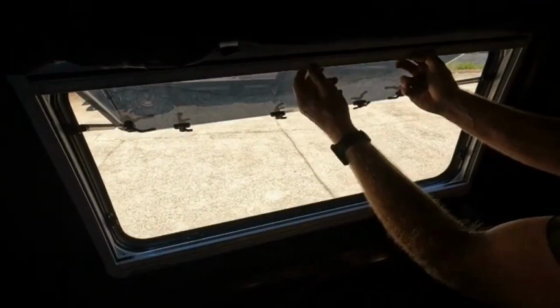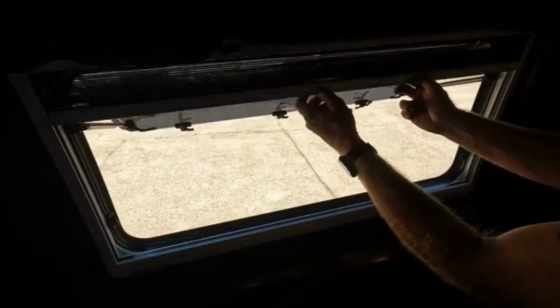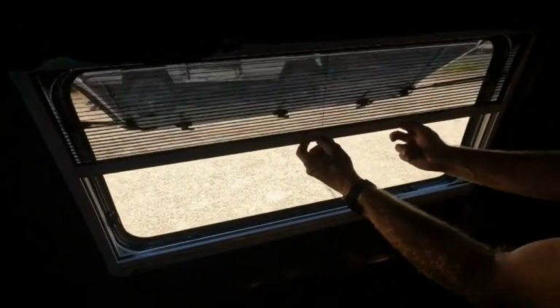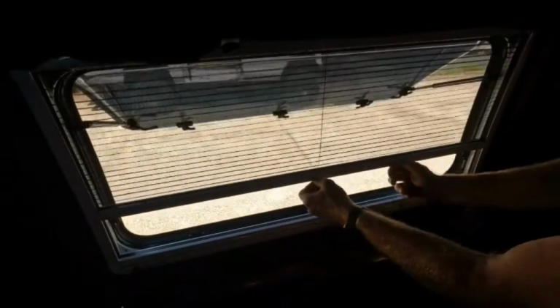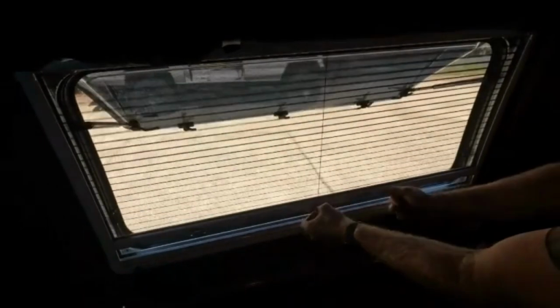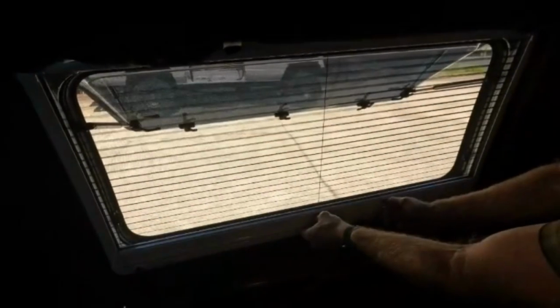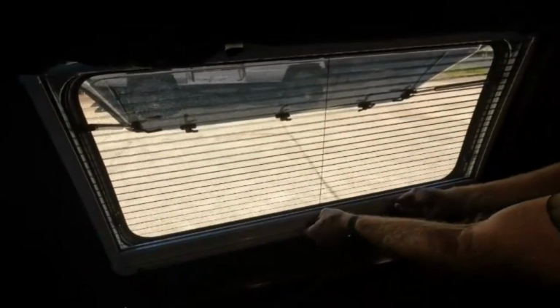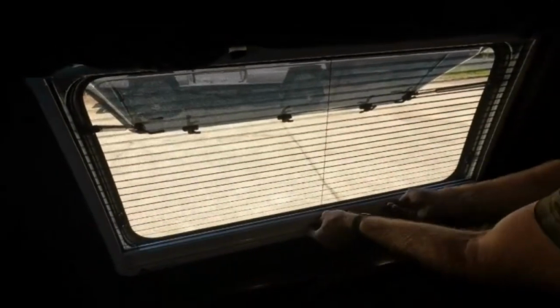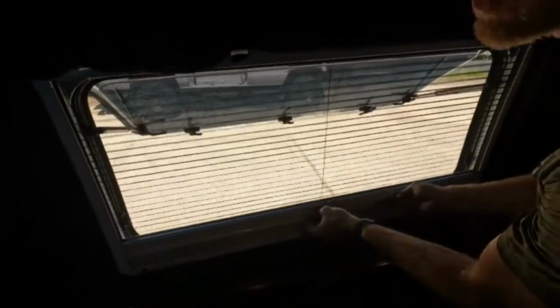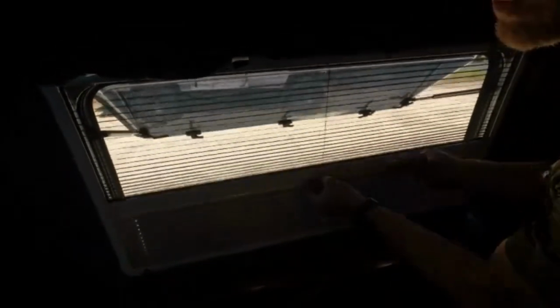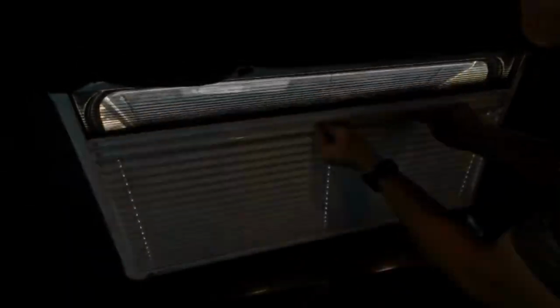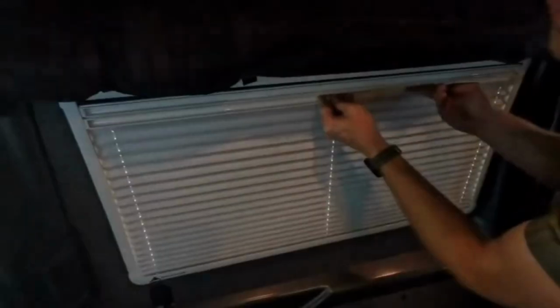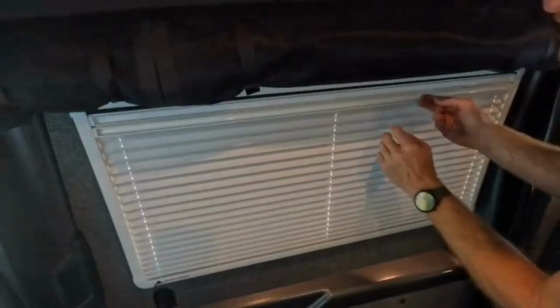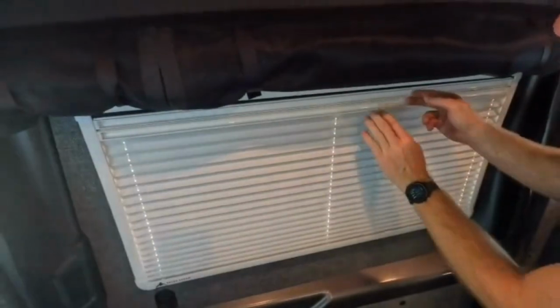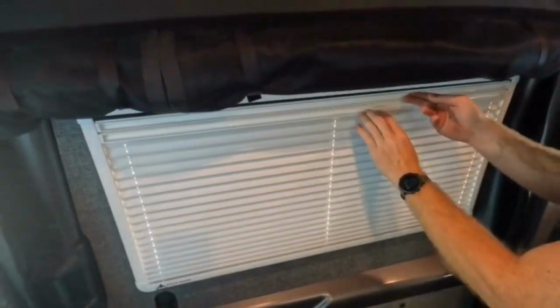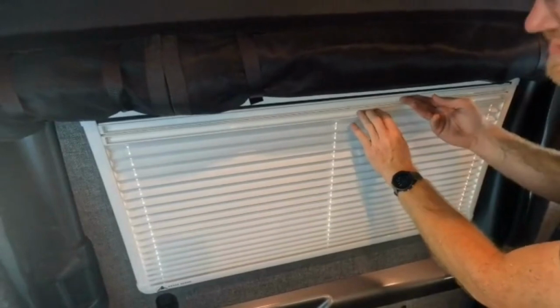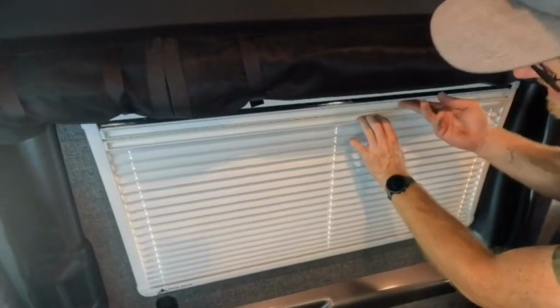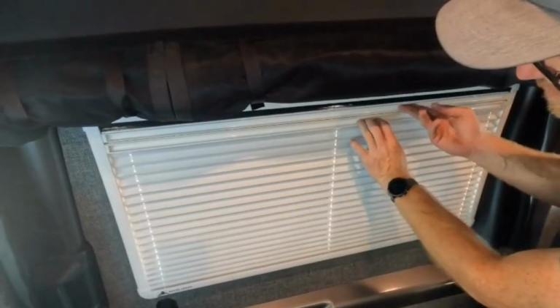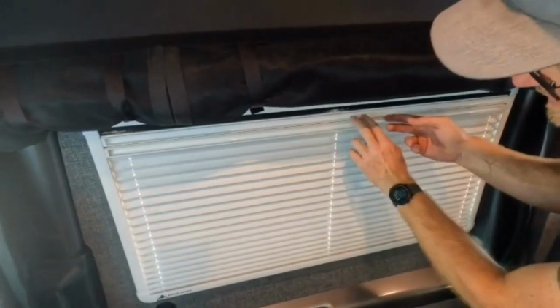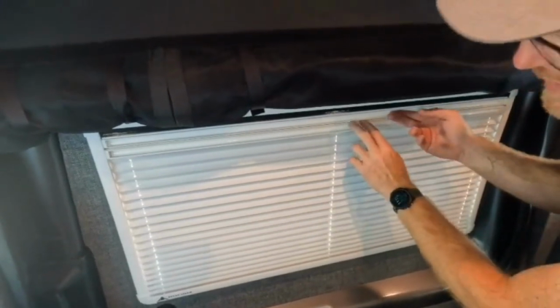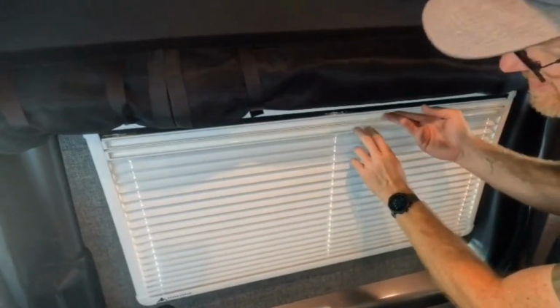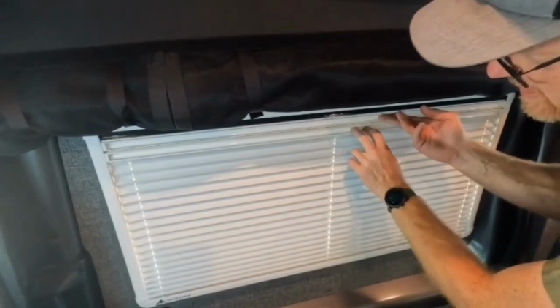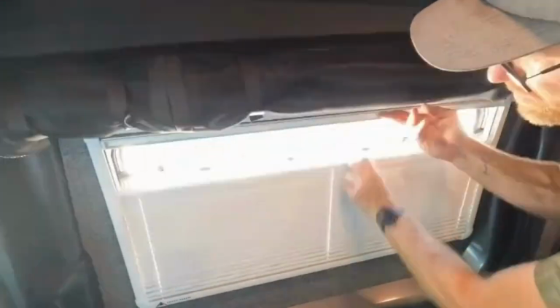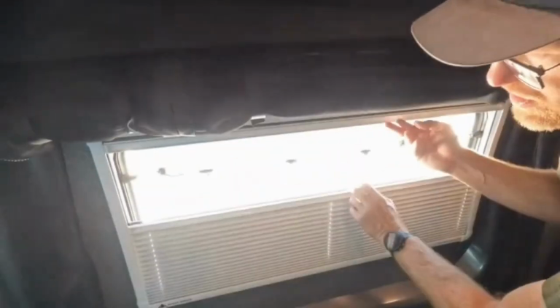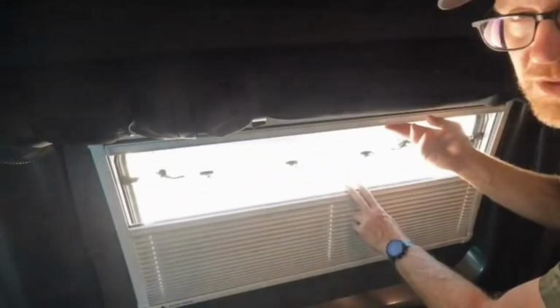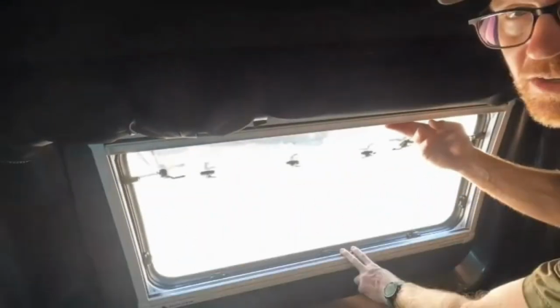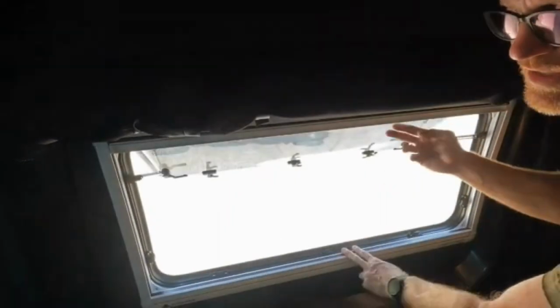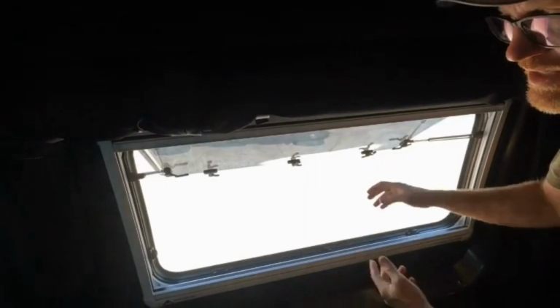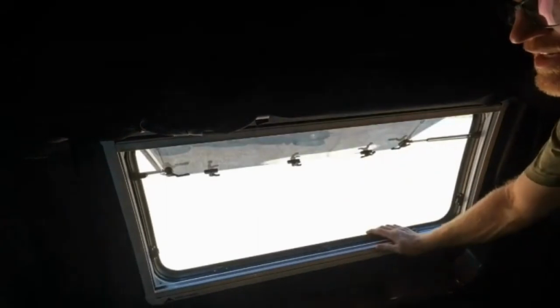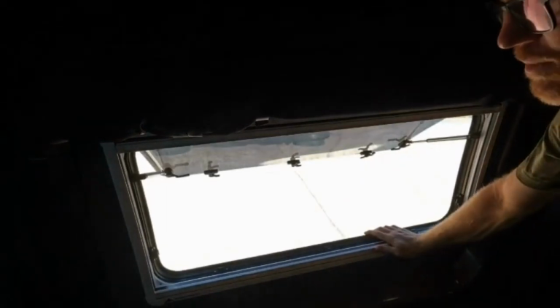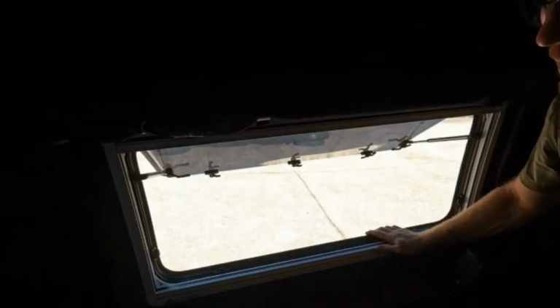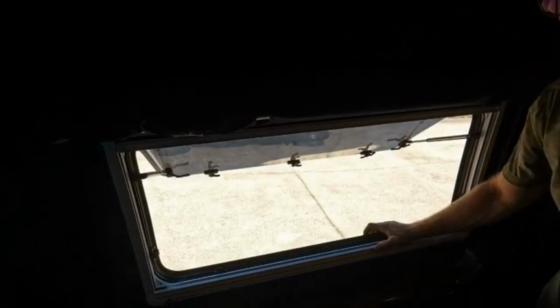Pulling from the top, you have the screen that pulls down. And then if you pull up, you have the built-in blinds — they use magnets, so you just pull them apart and it's open.